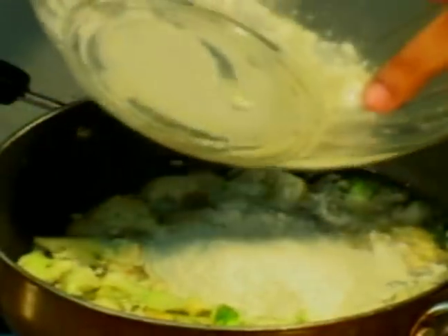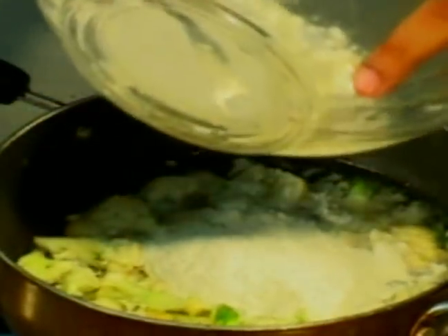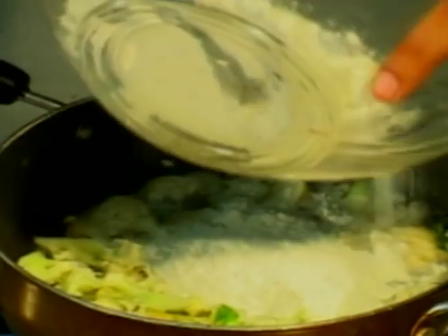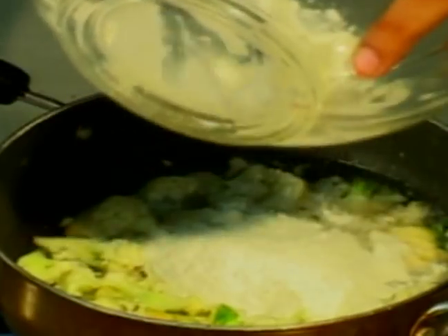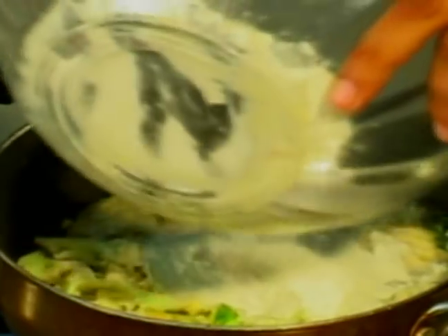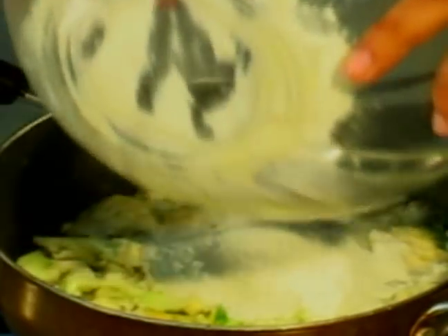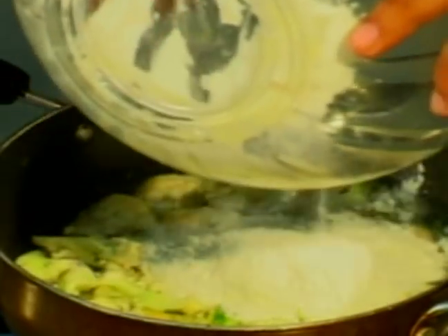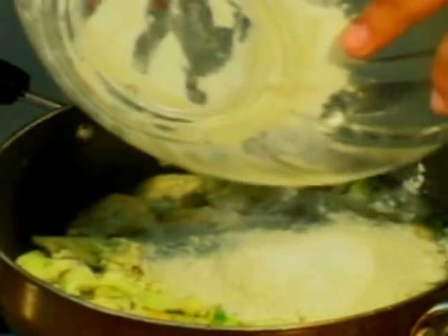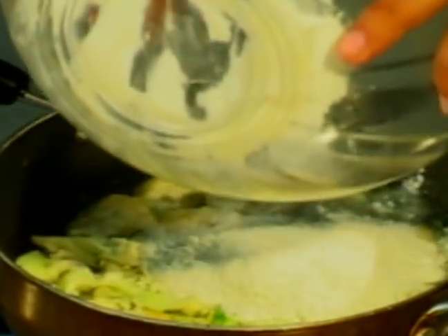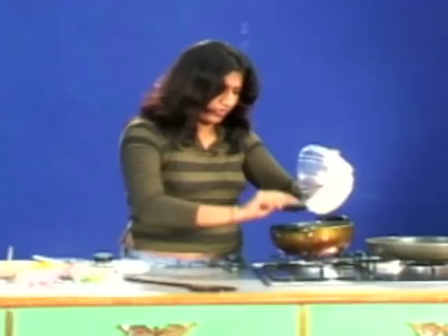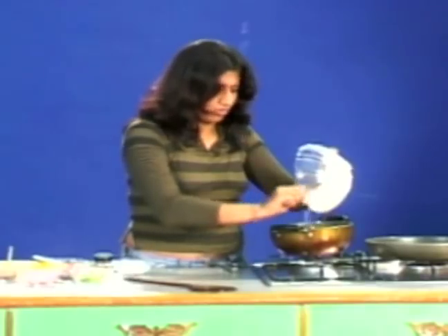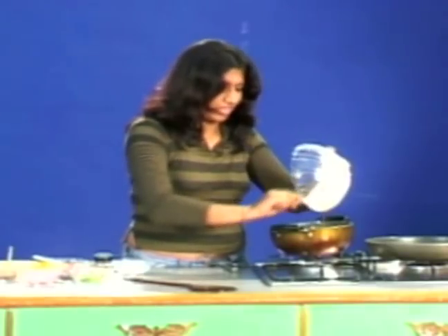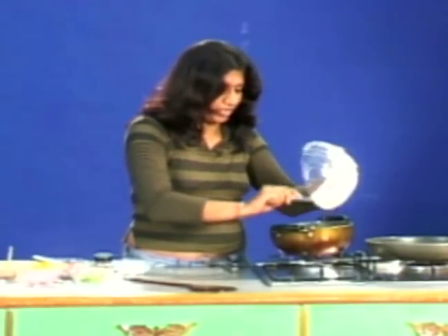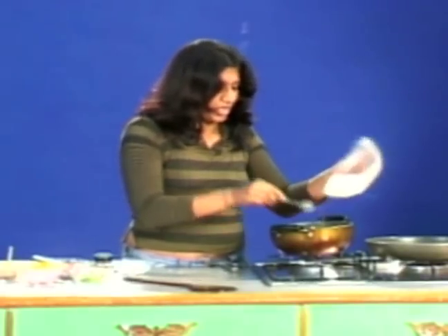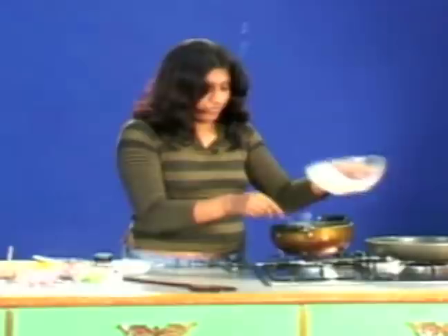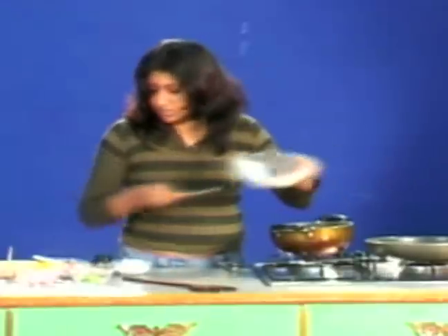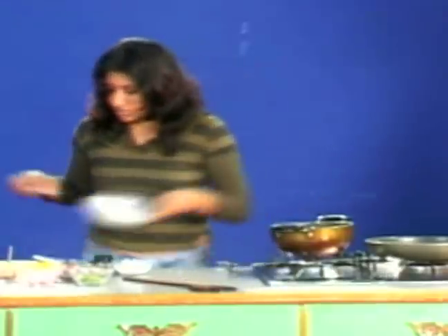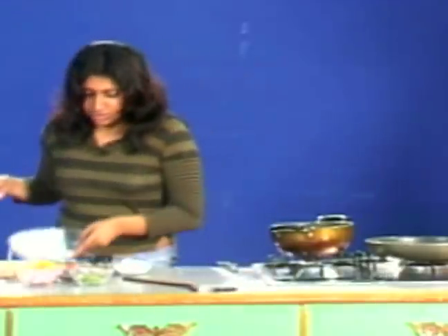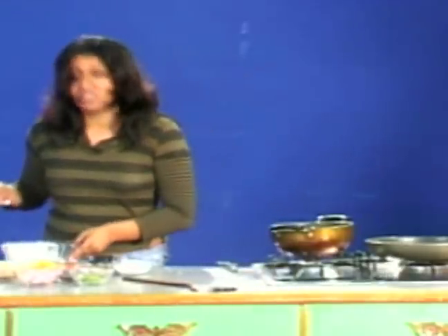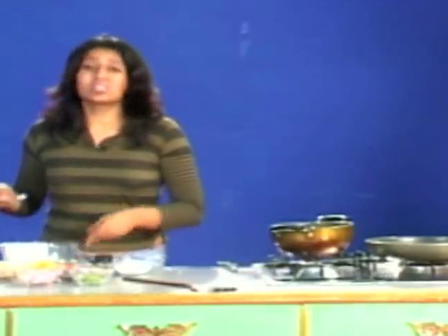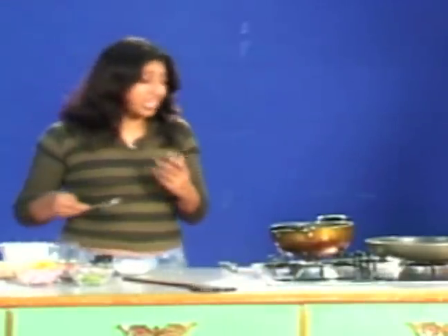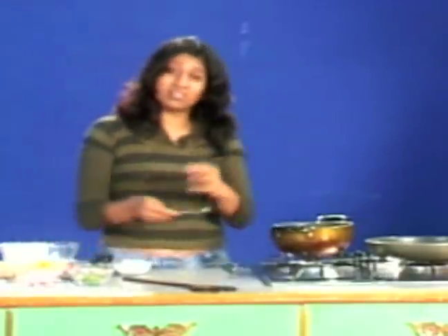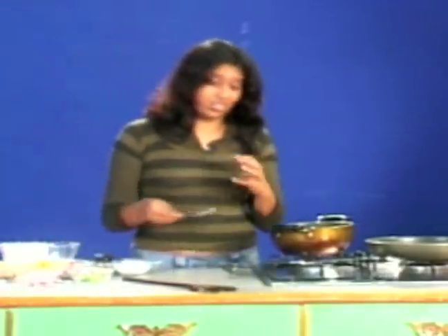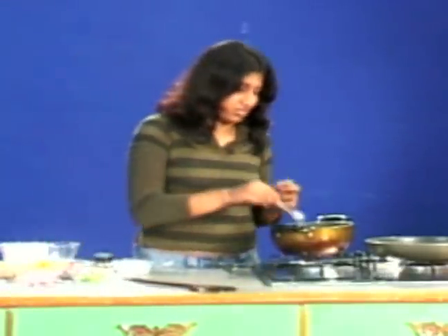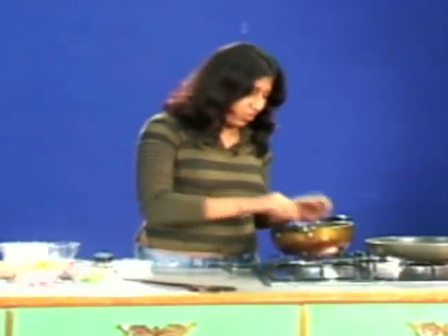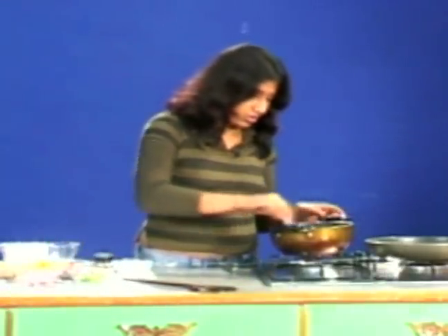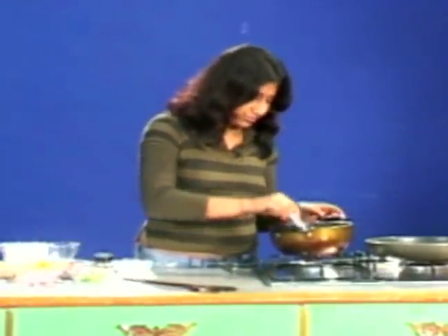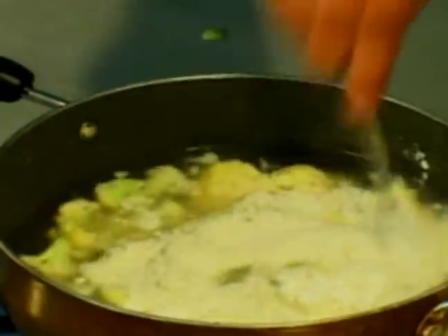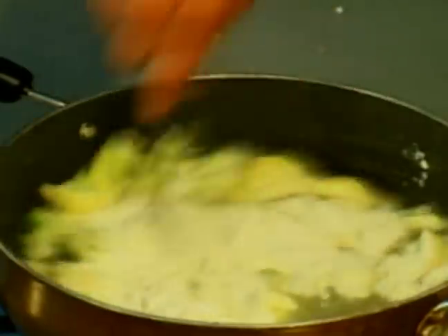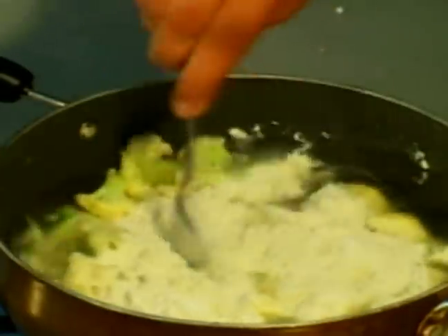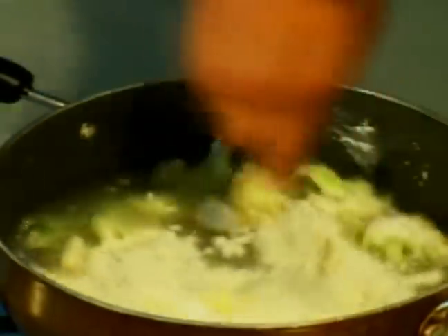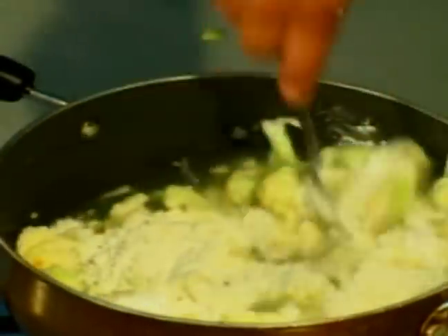I just had half a cup of flour. I think that will be enough for this, because this will thicken the whole mixture.